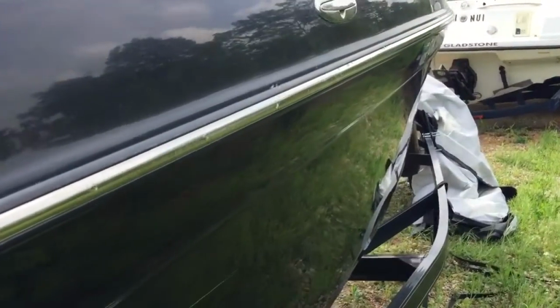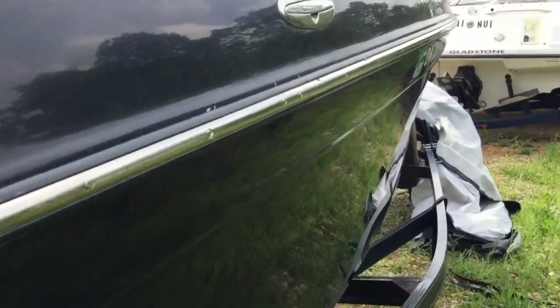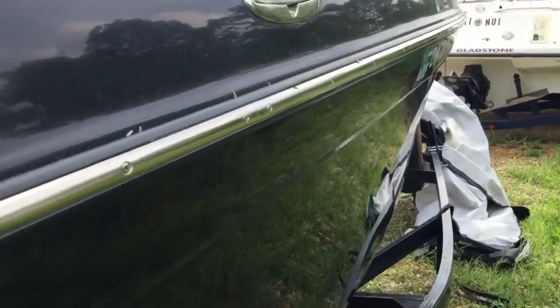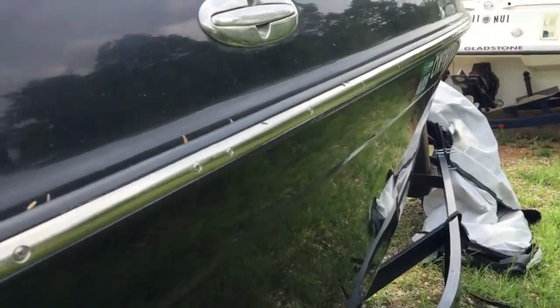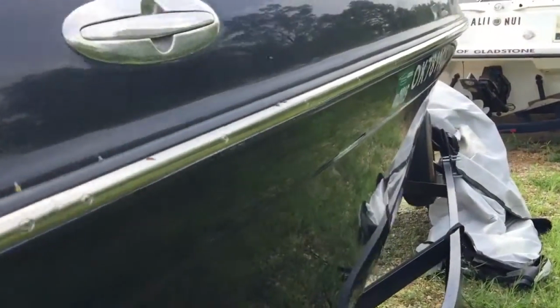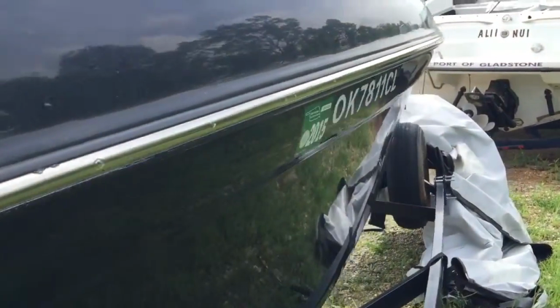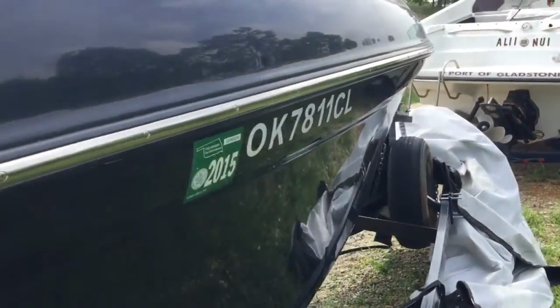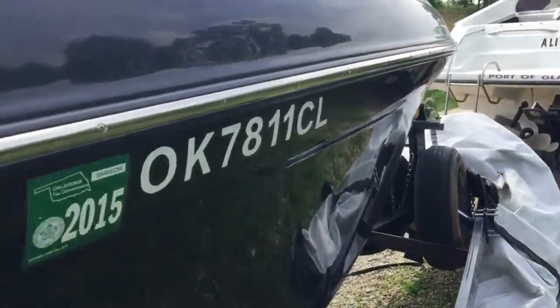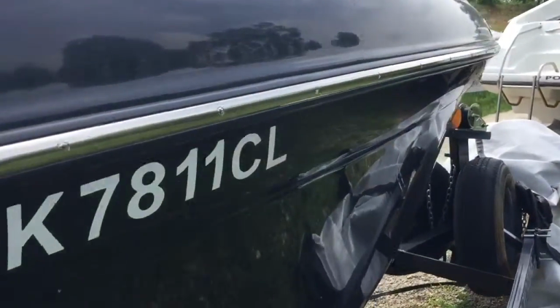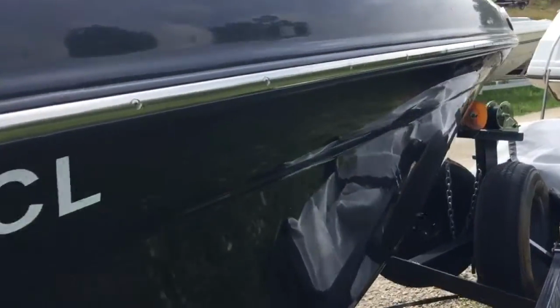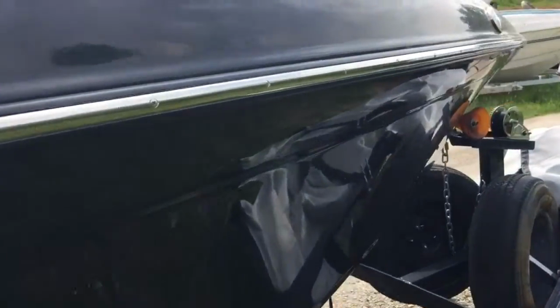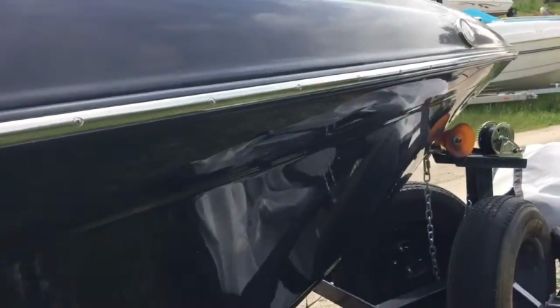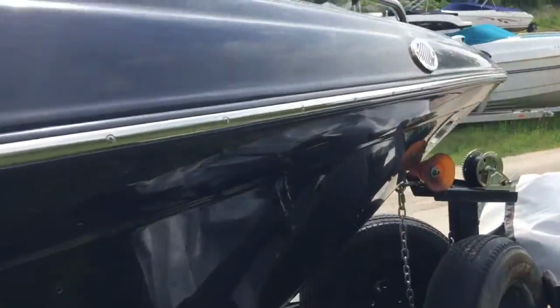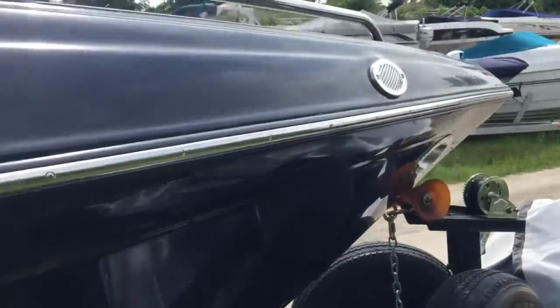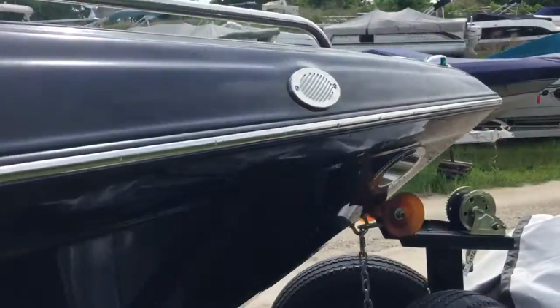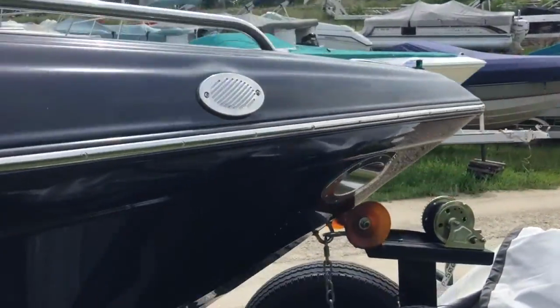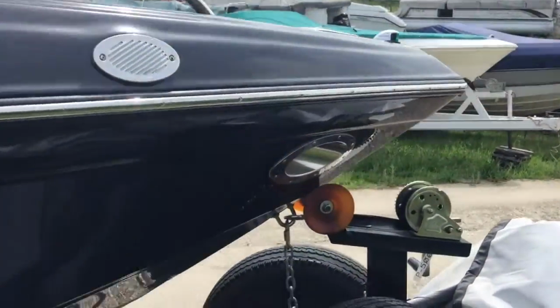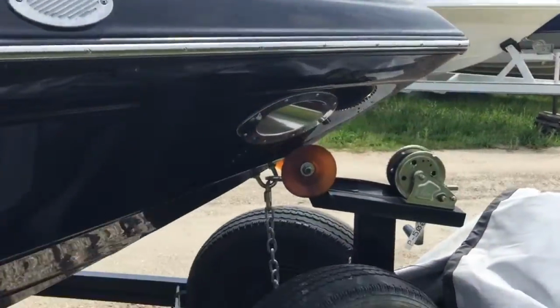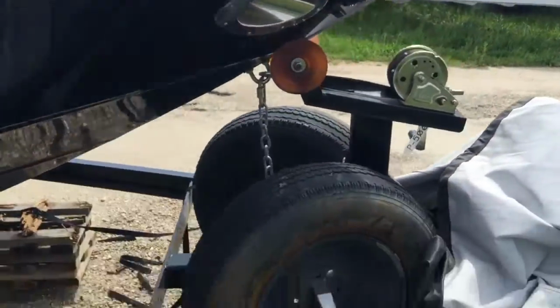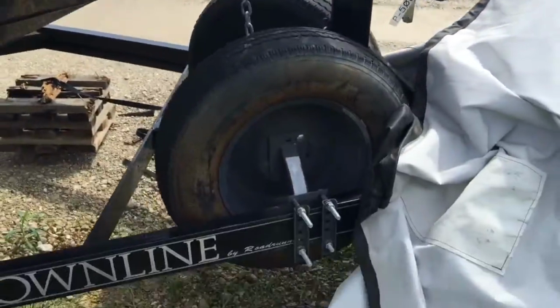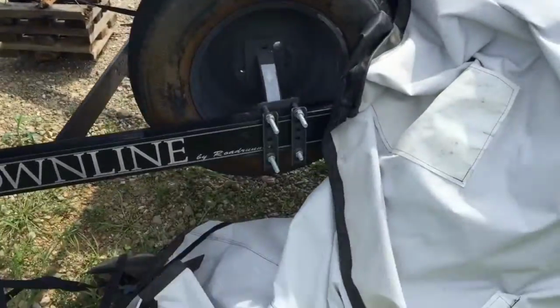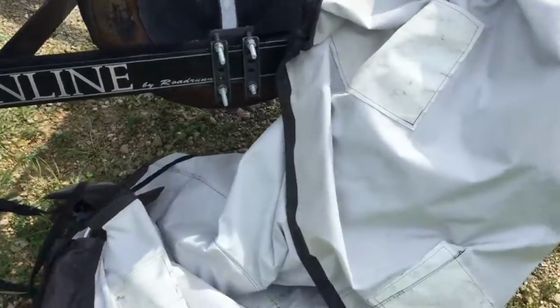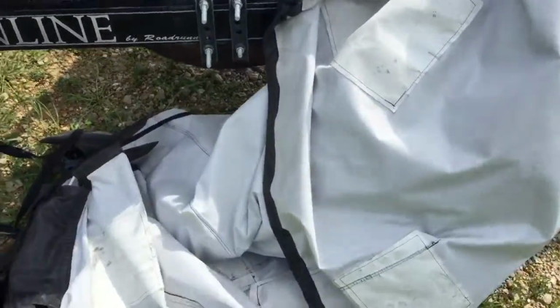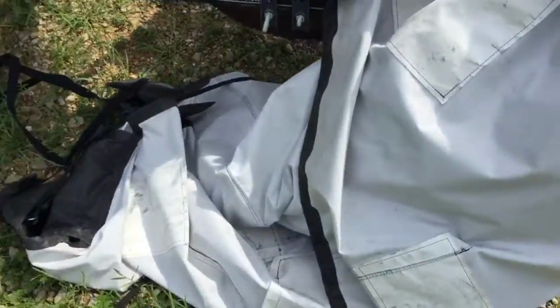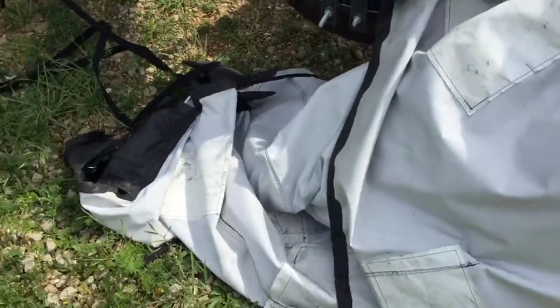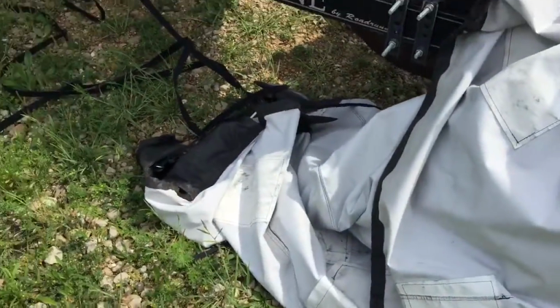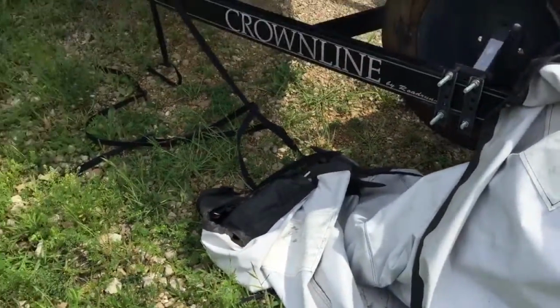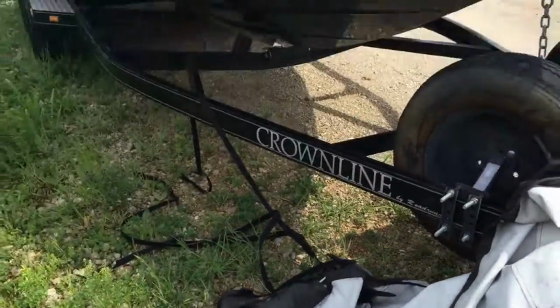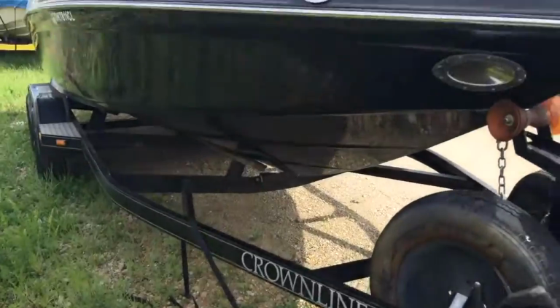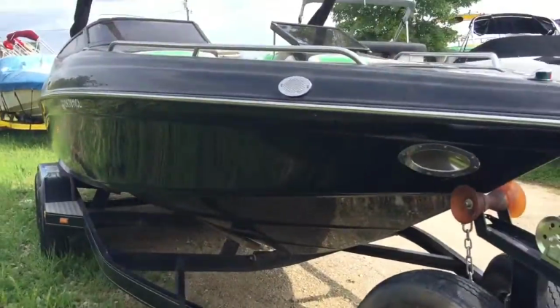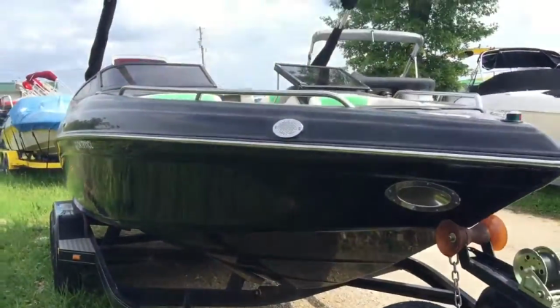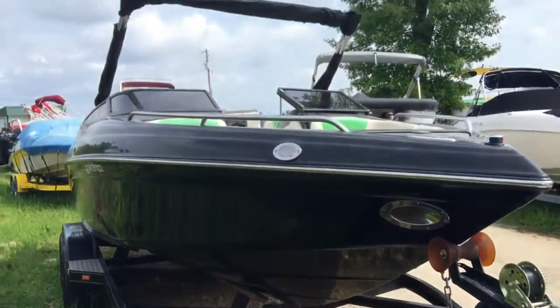This side is shiny too. It just needs cleaned. It's got this crazy cover — it fits down around it real tight.